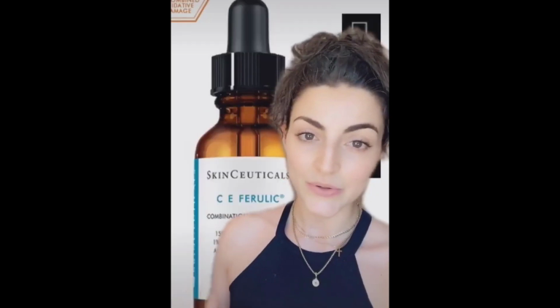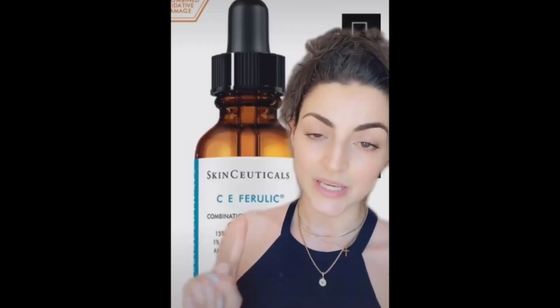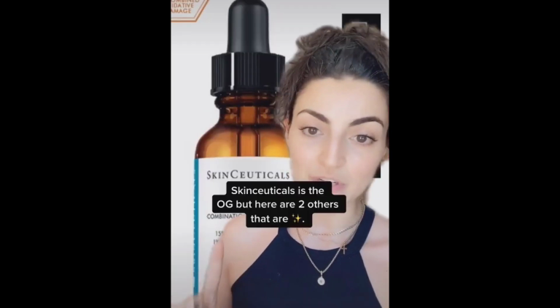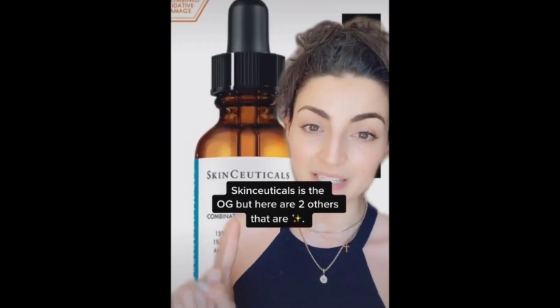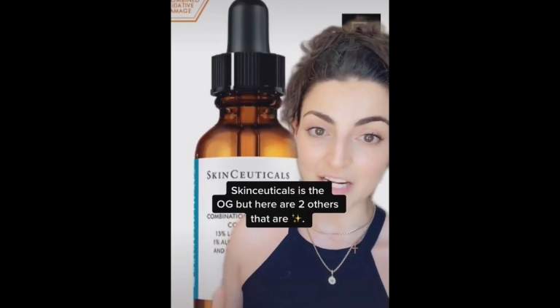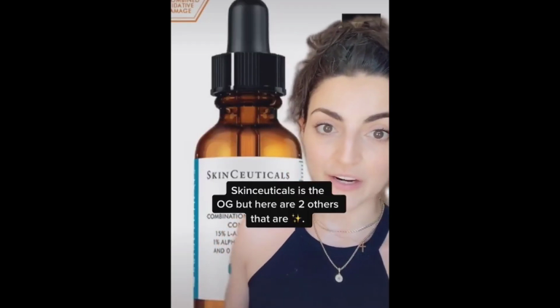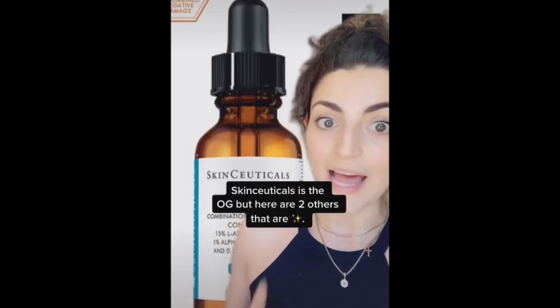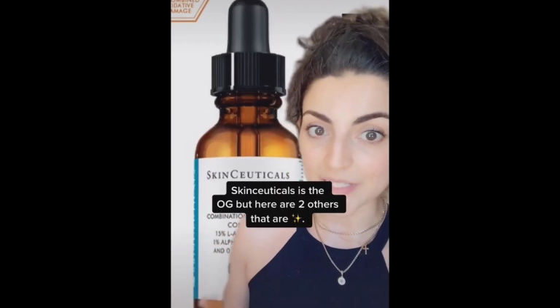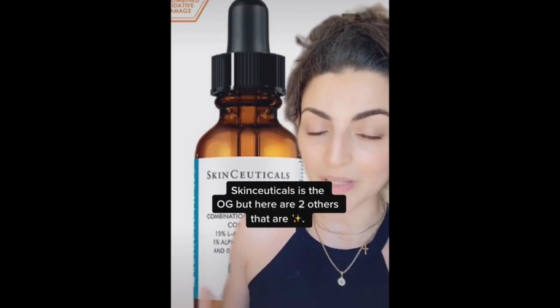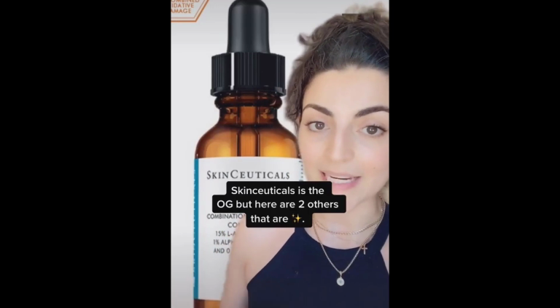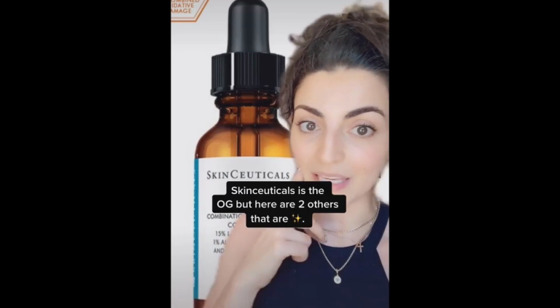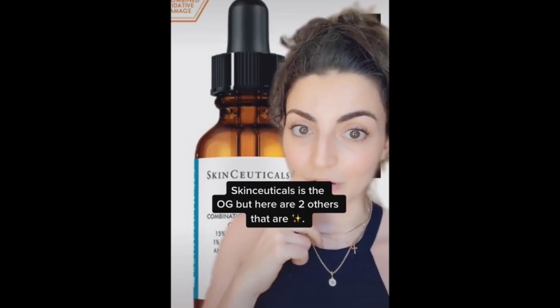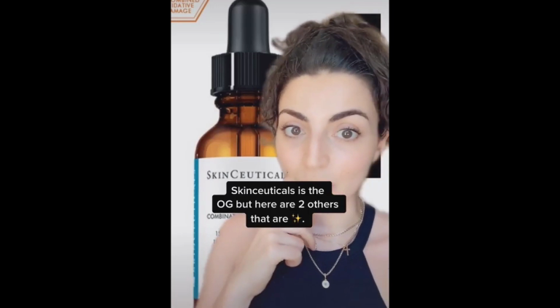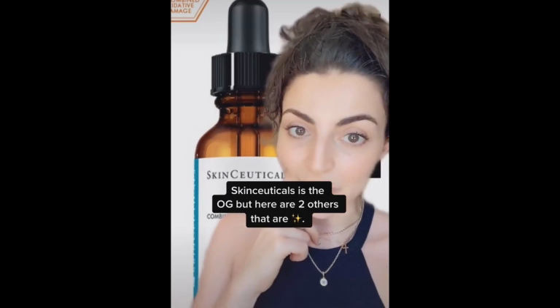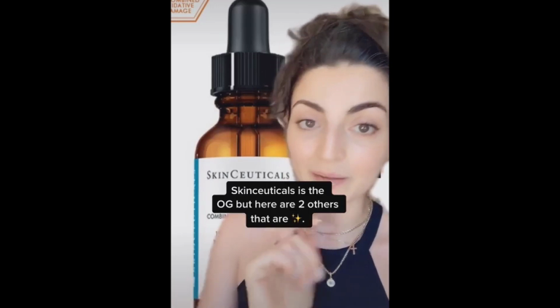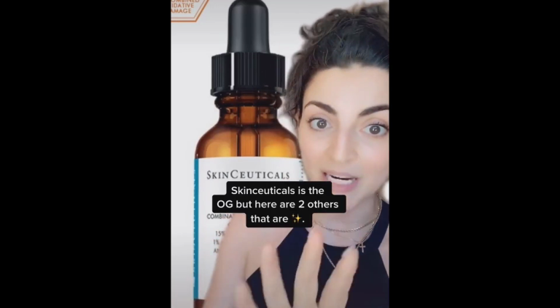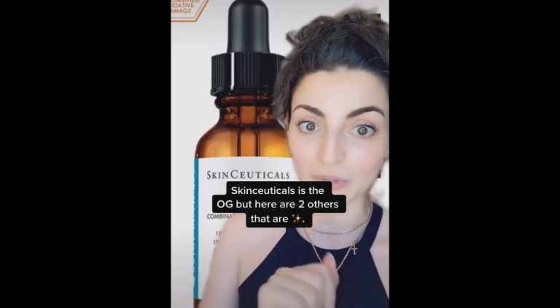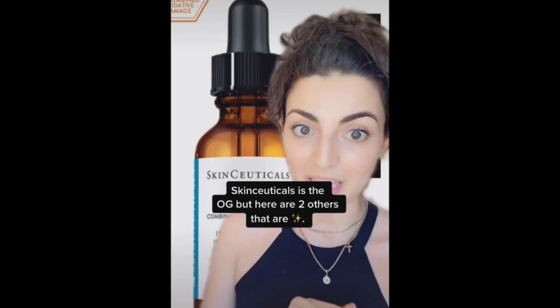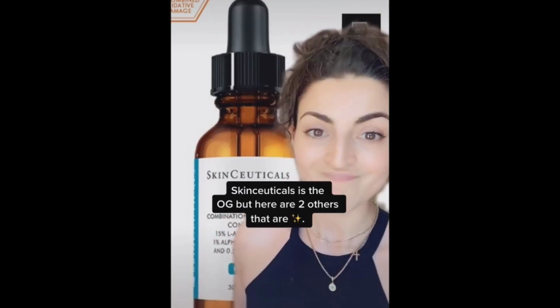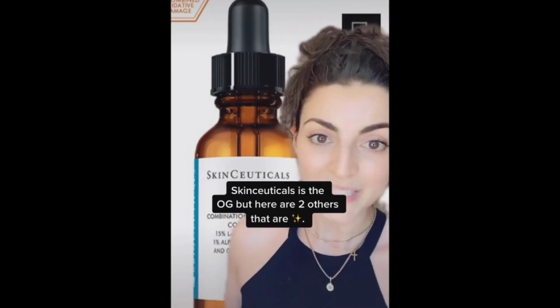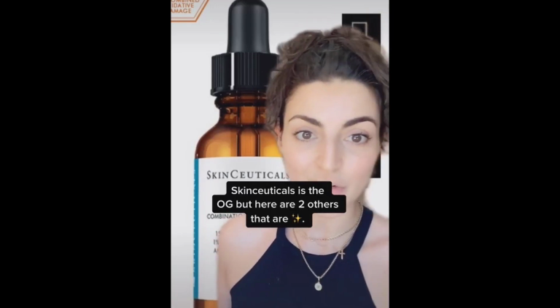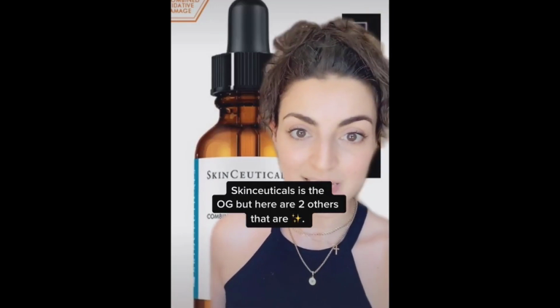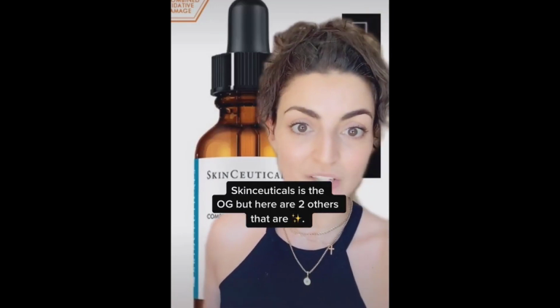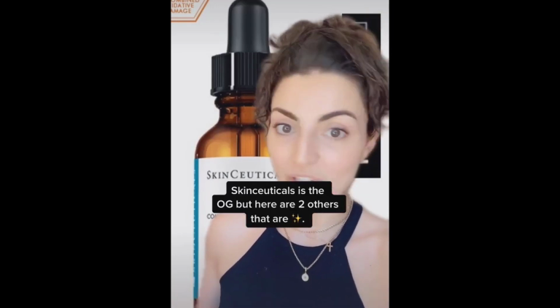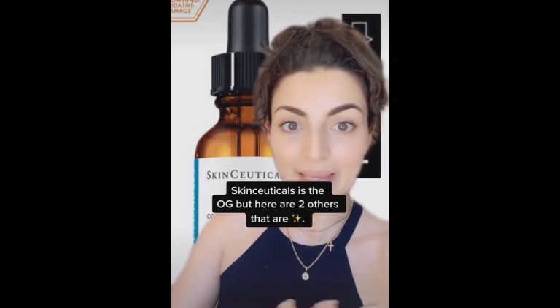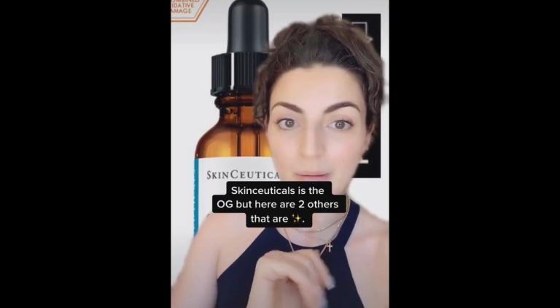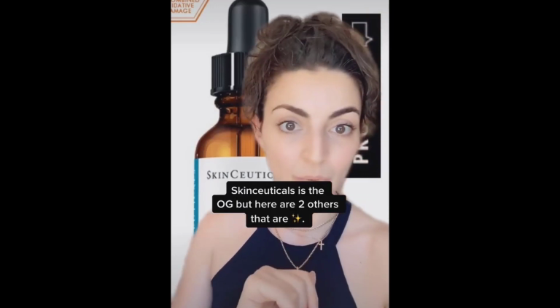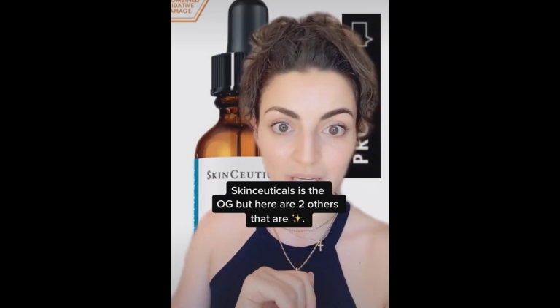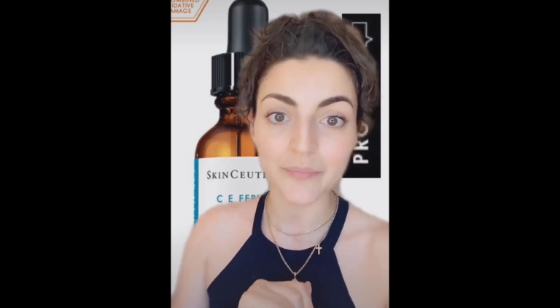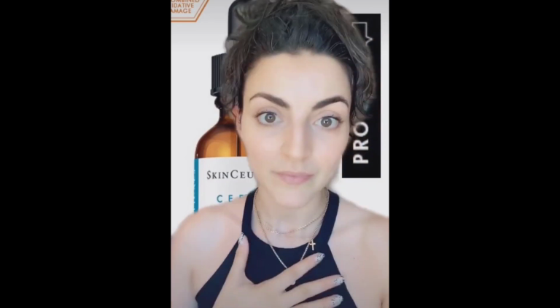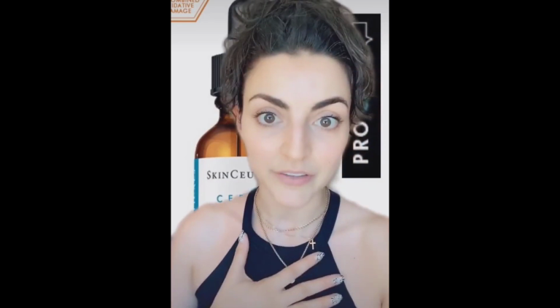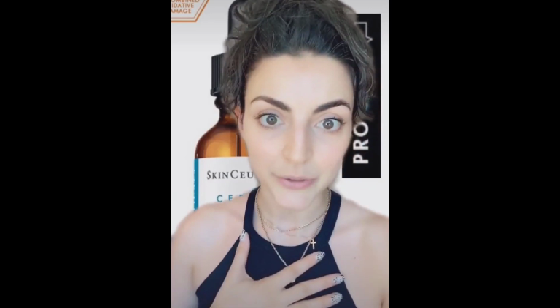SkinCeuticals is the OG because they actually figured out how to stabilize it and make it more available for your skin by tampering with the pH. But it's $166 so I get when people don't want to buy it. I love it though.